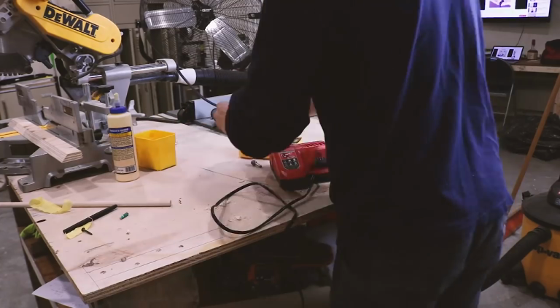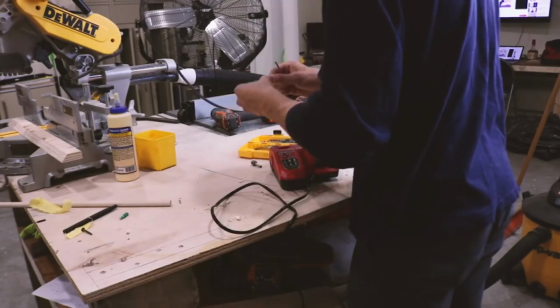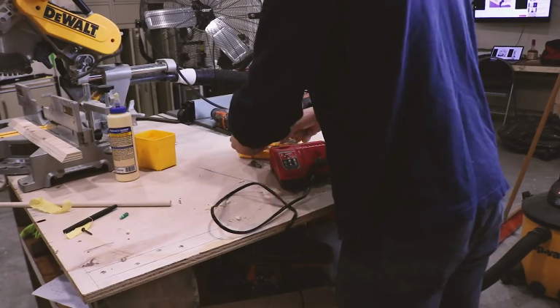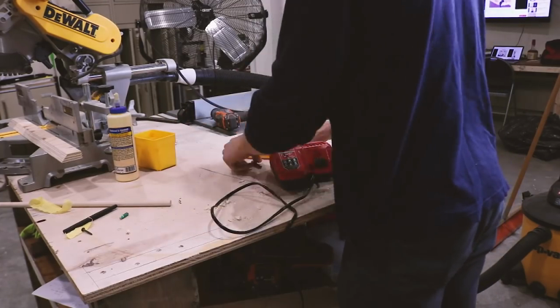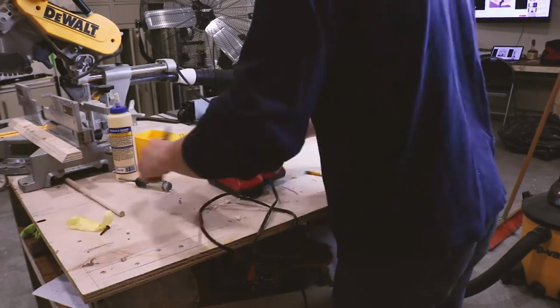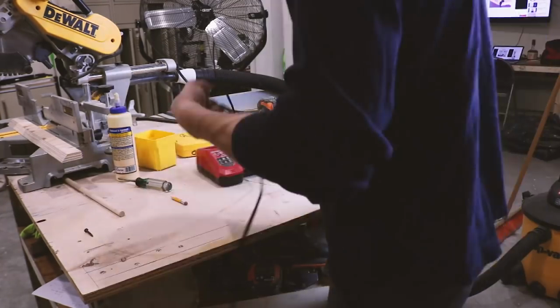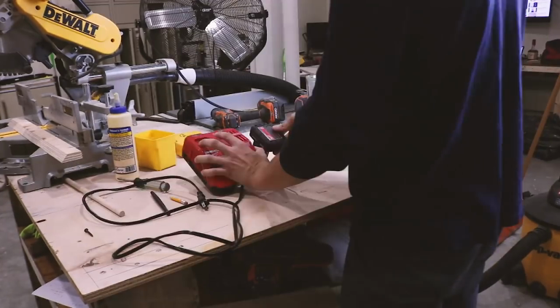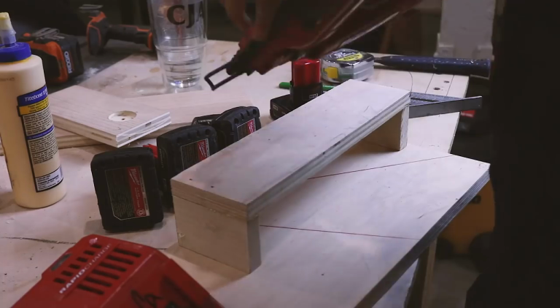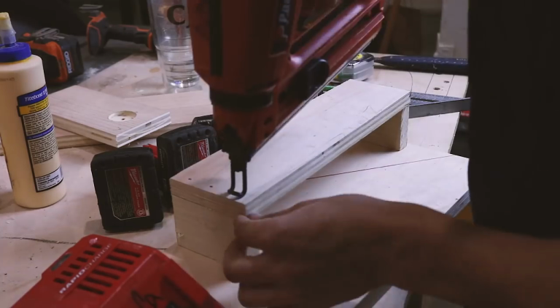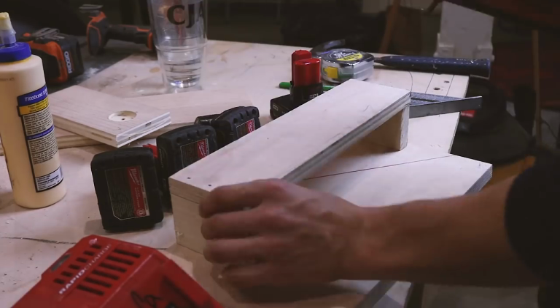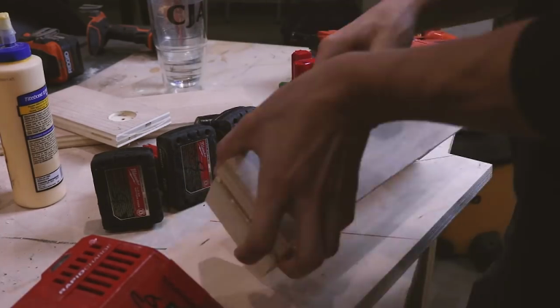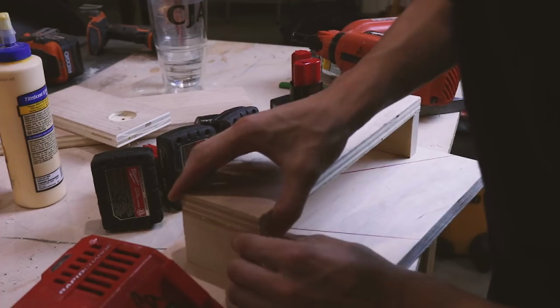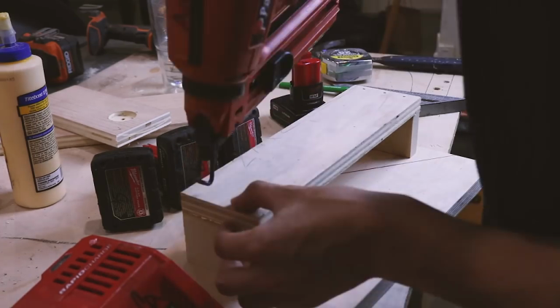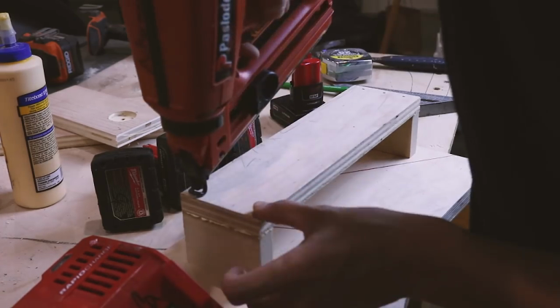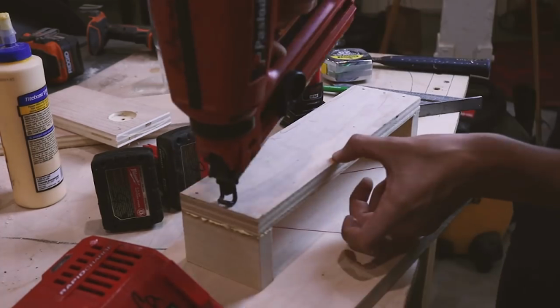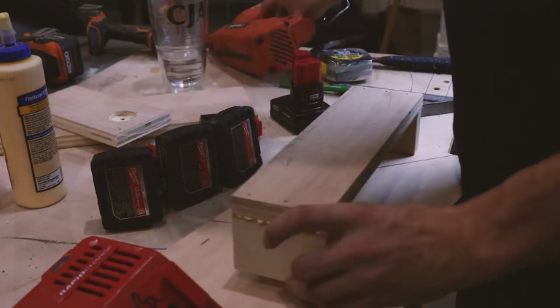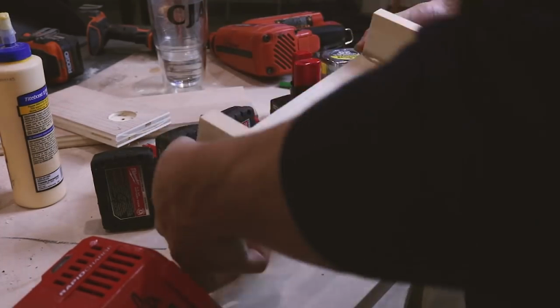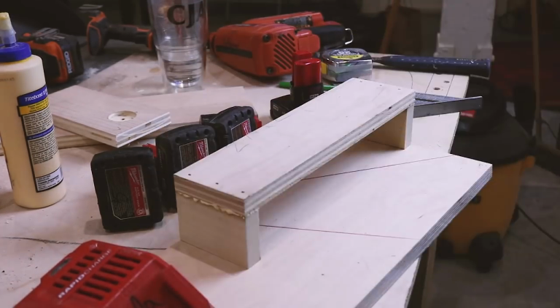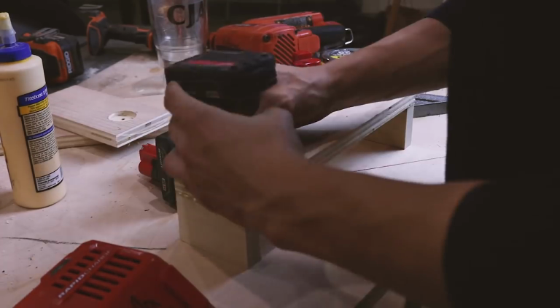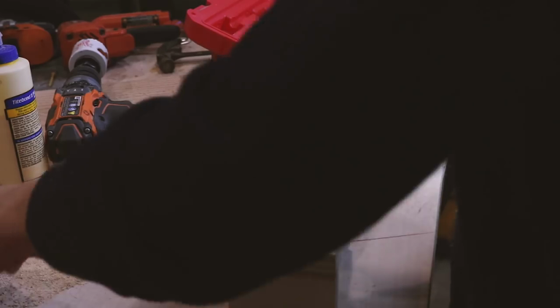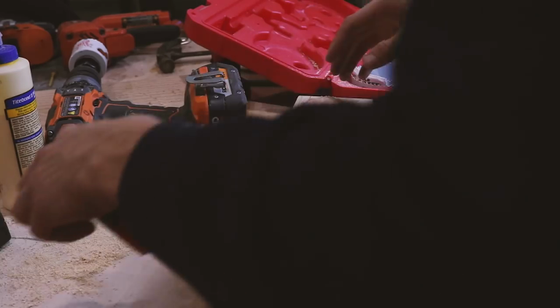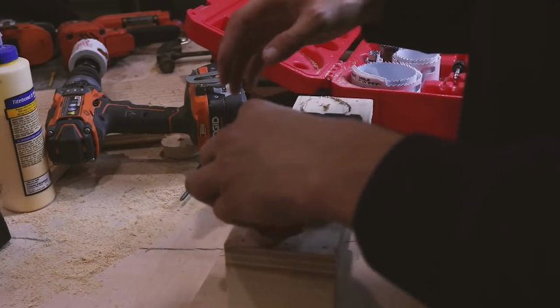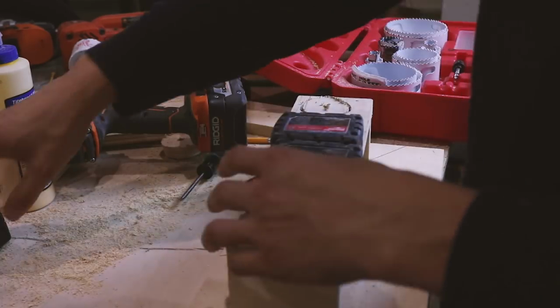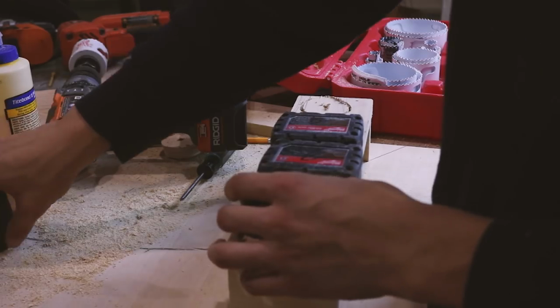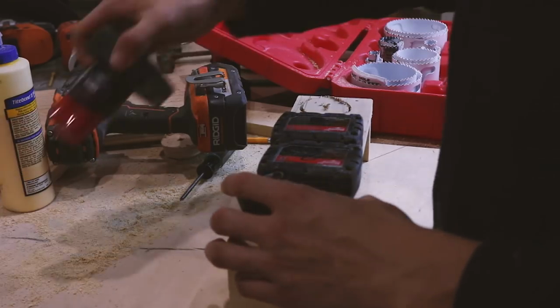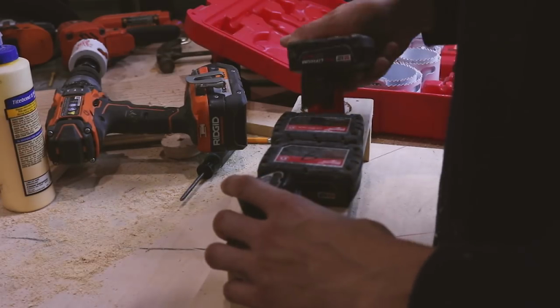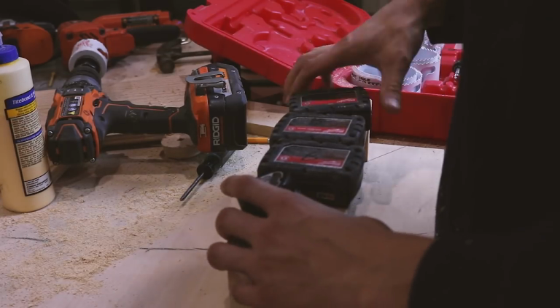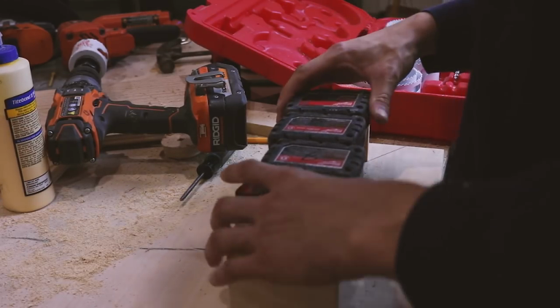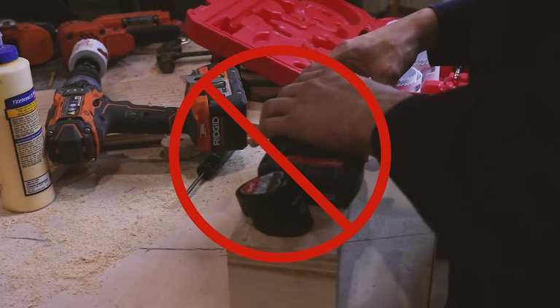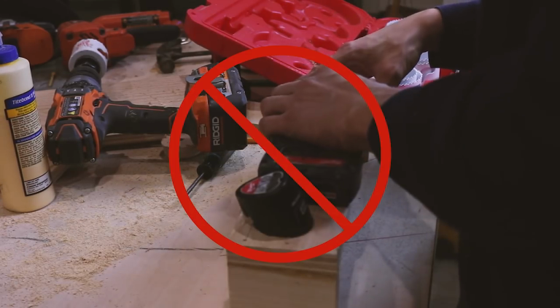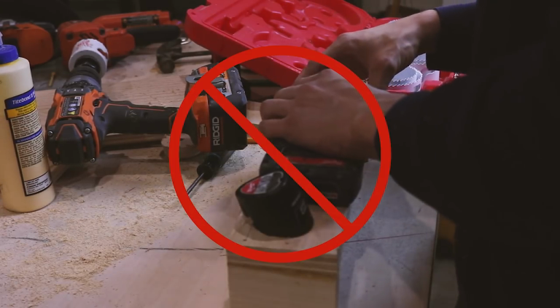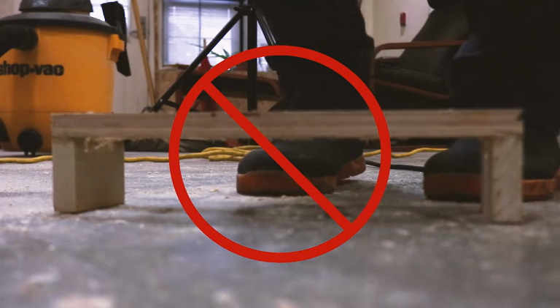A little cleanup from the day before, then I started out making another battery rack. Because these batteries were such a different shape I thought I was going to try something different — it did not work.